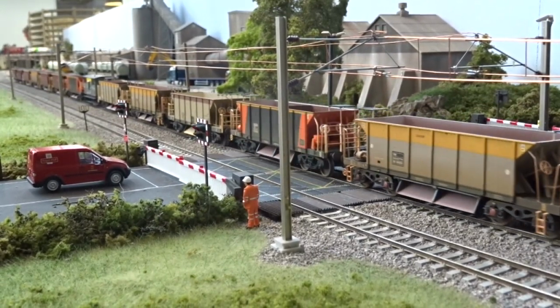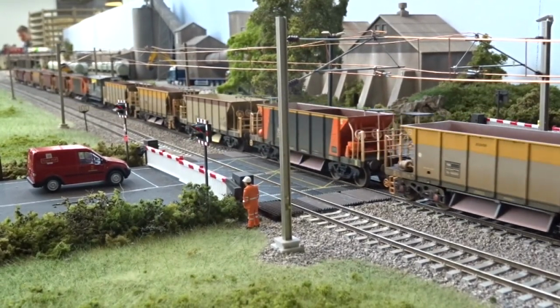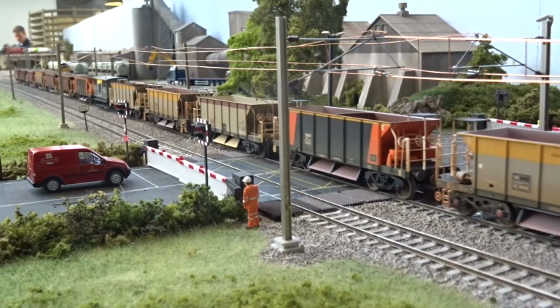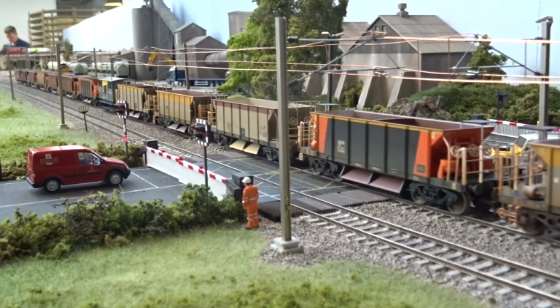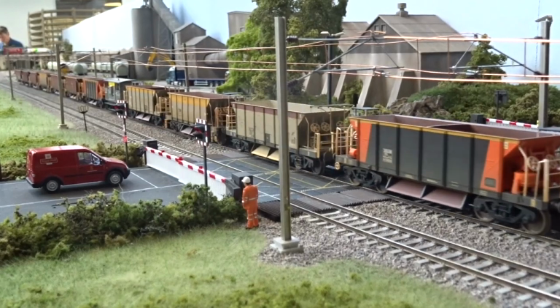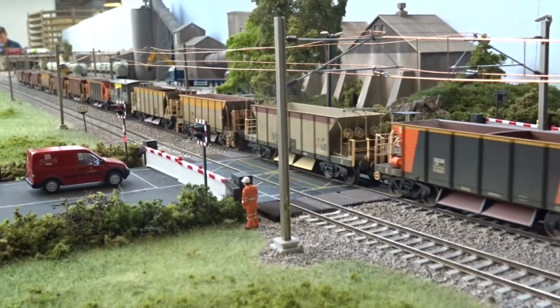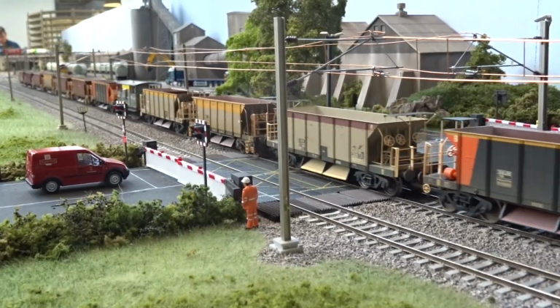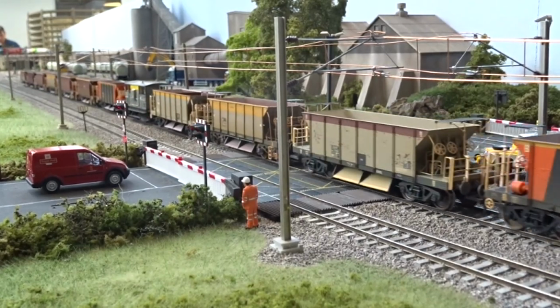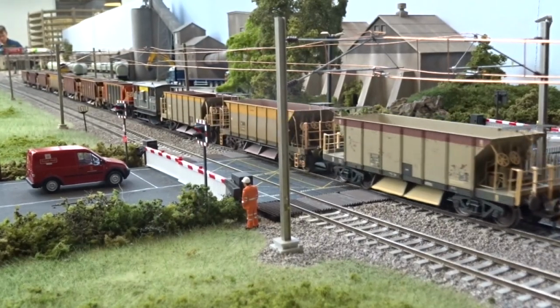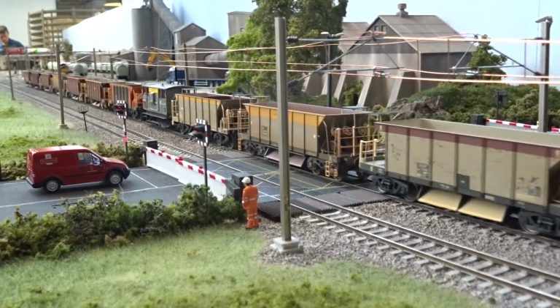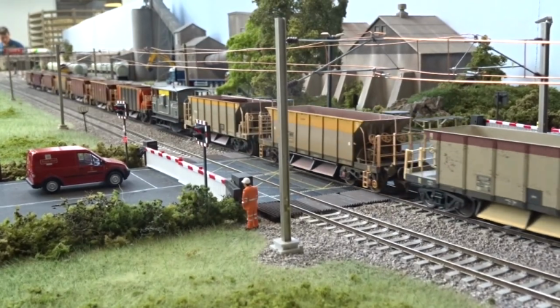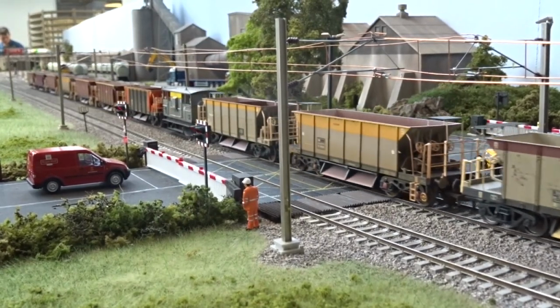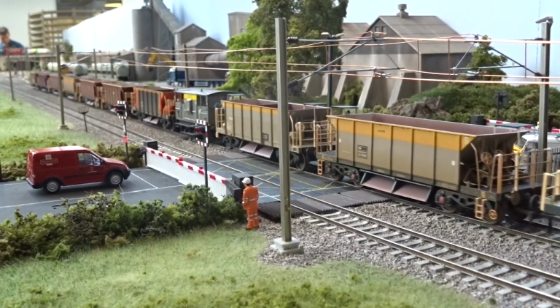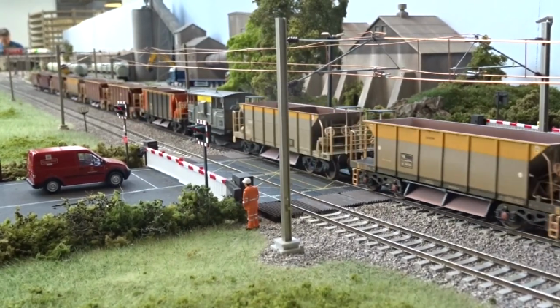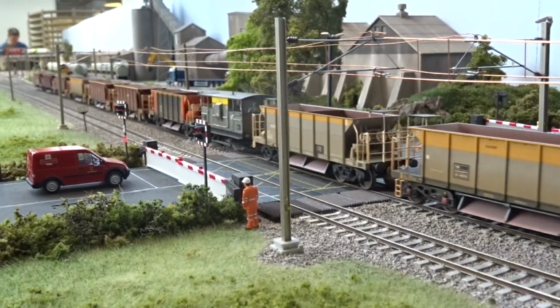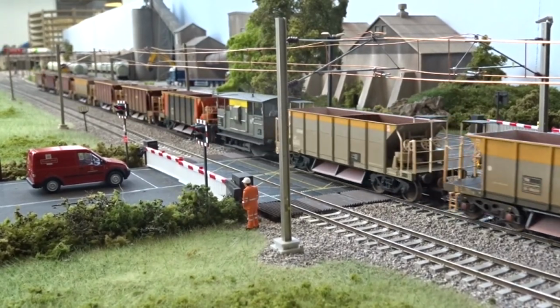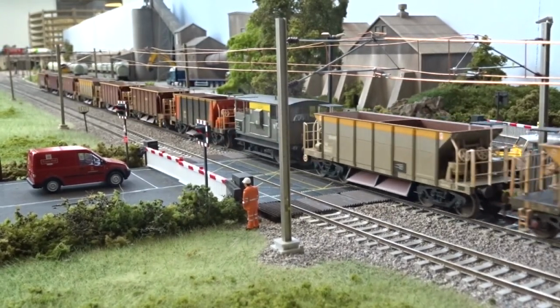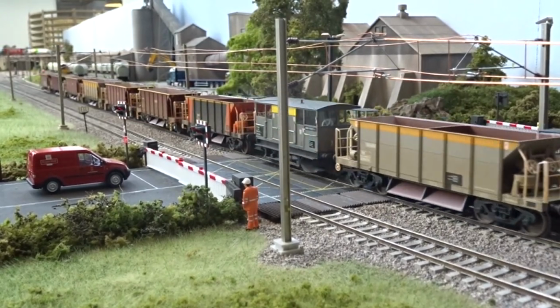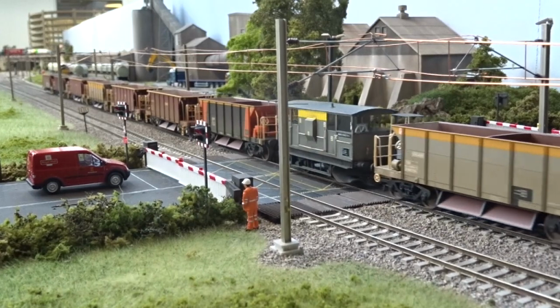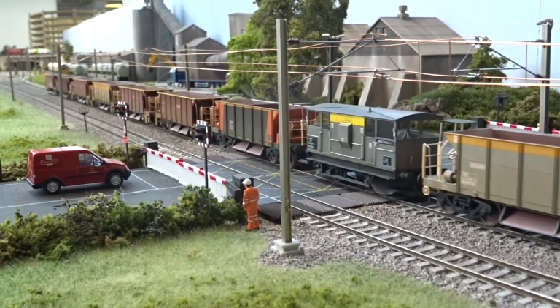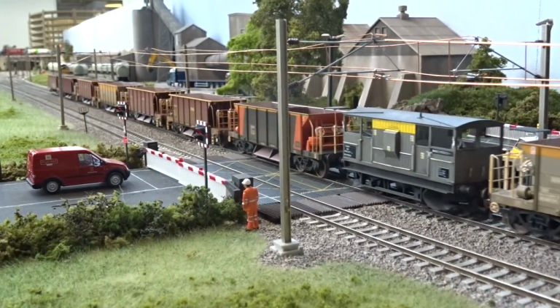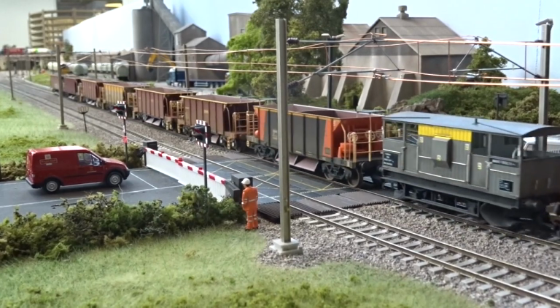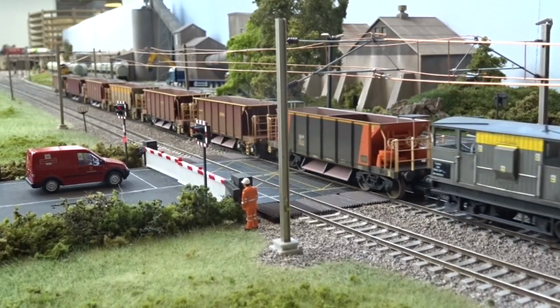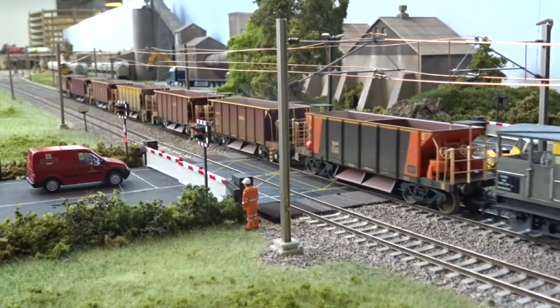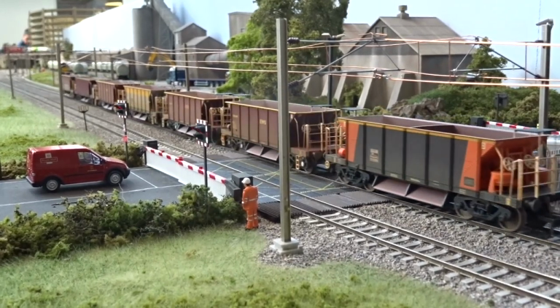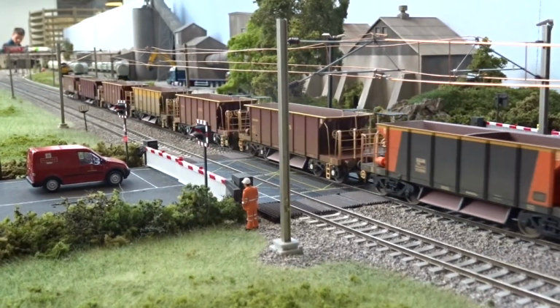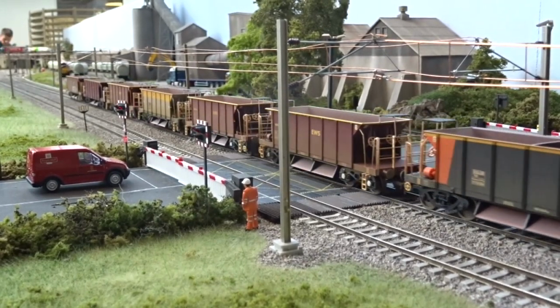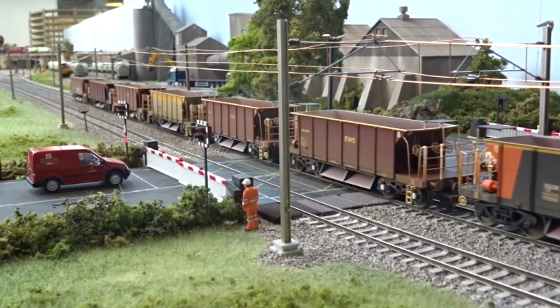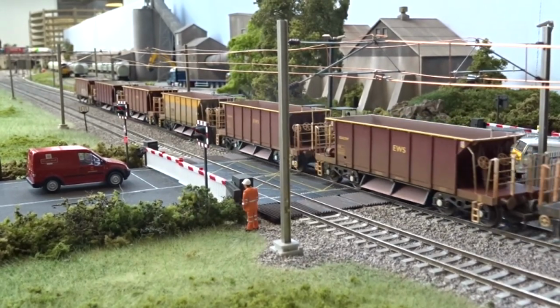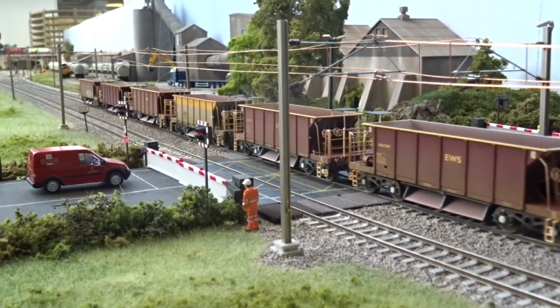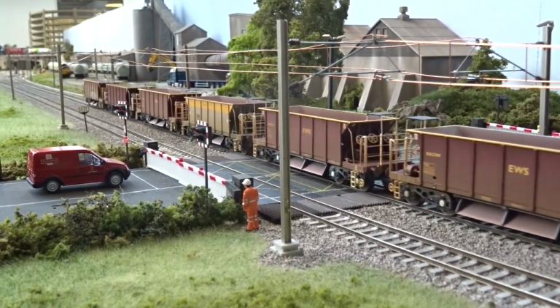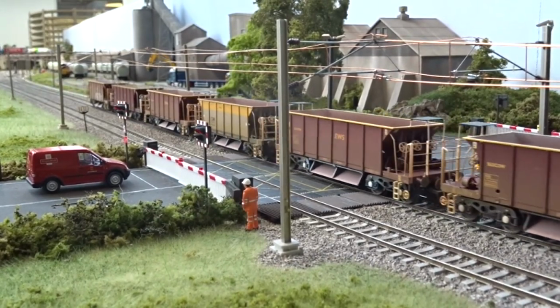Mainline blue livery 37055 hauls a mixed rake of Sea Cow and Sea Lion bogie ballast hoppers. See more in the October 2019 issue of Hornby Magazine.